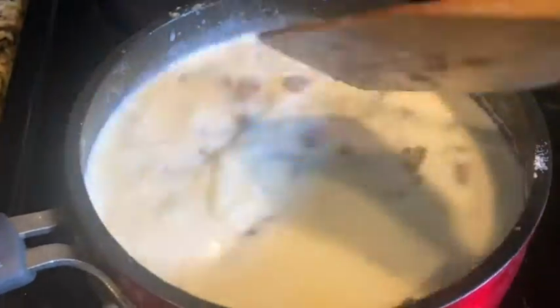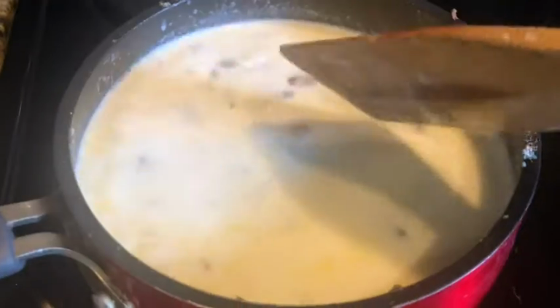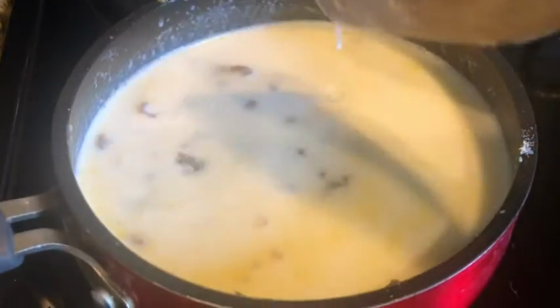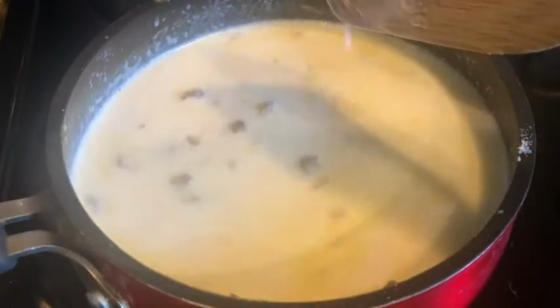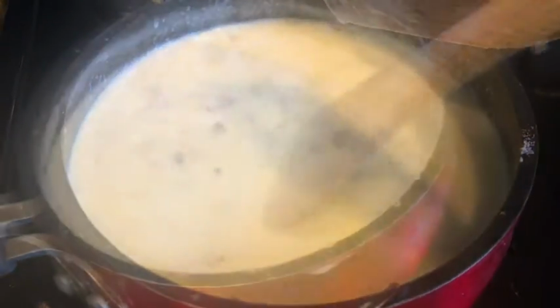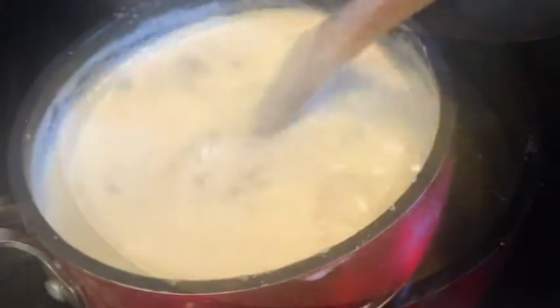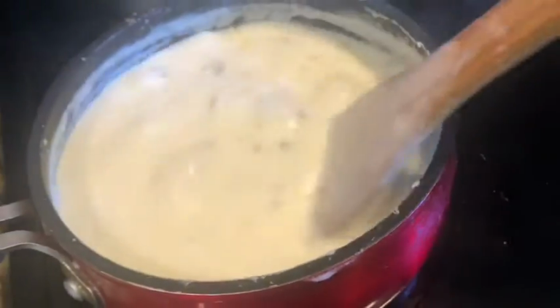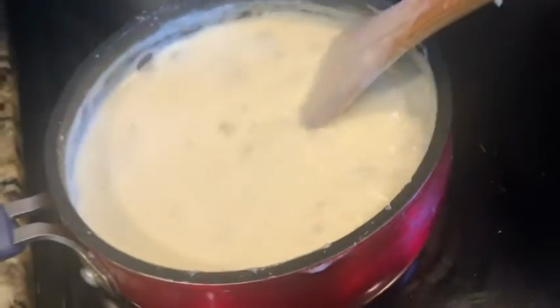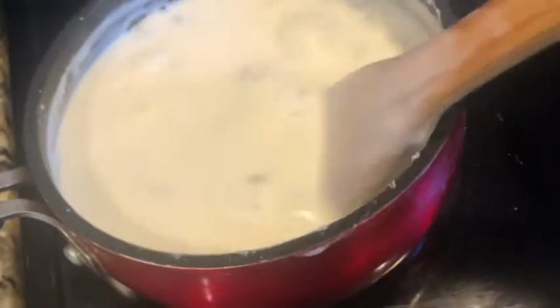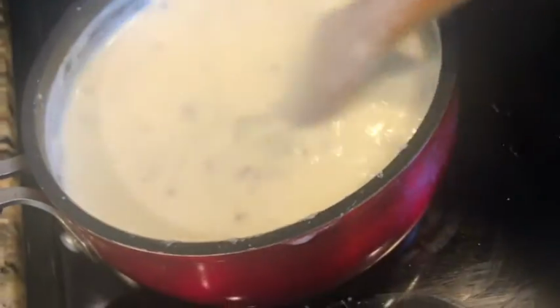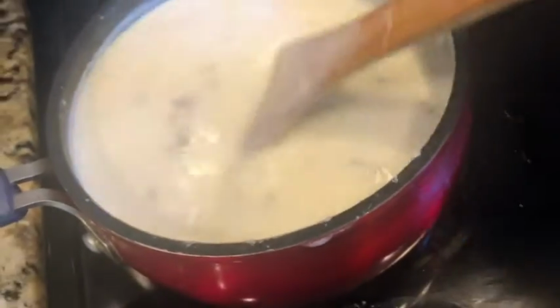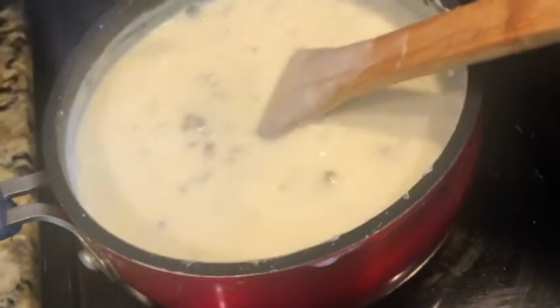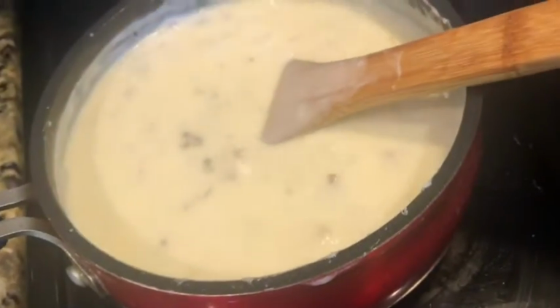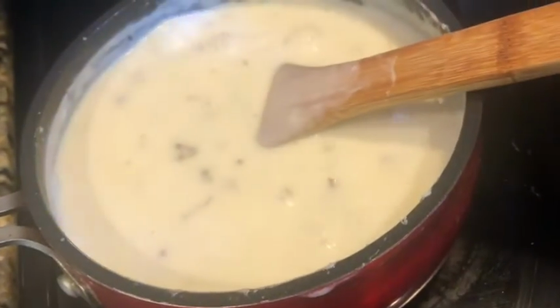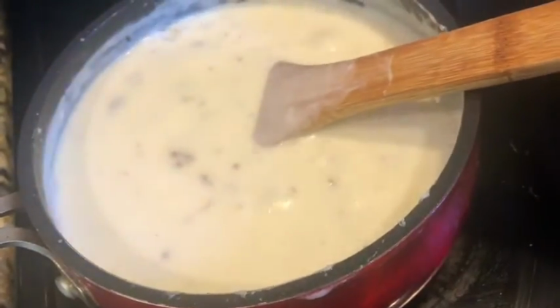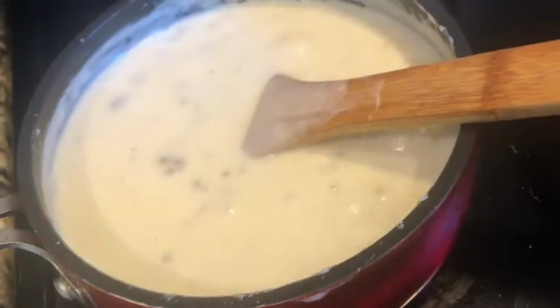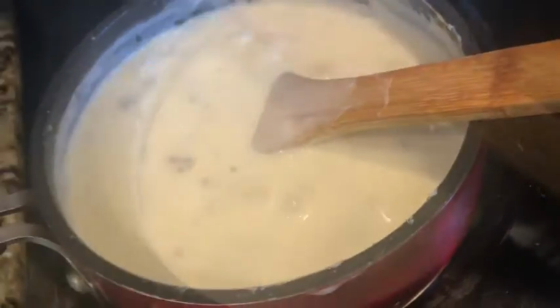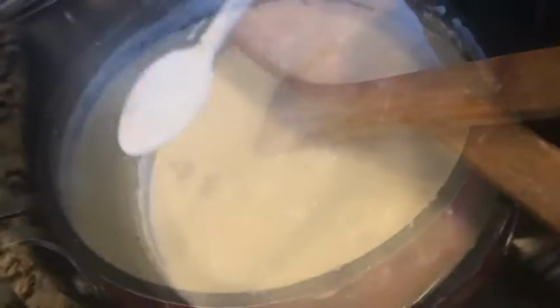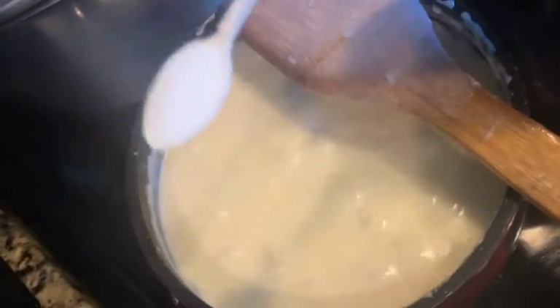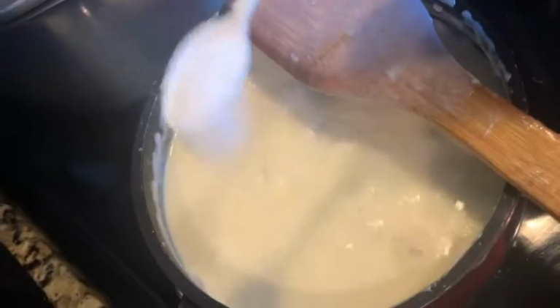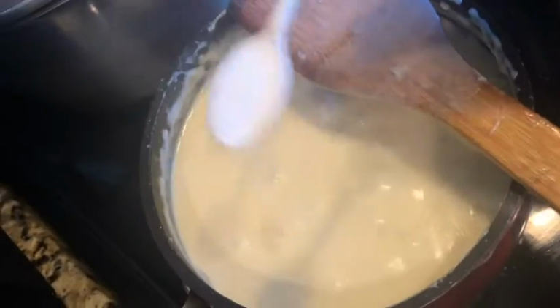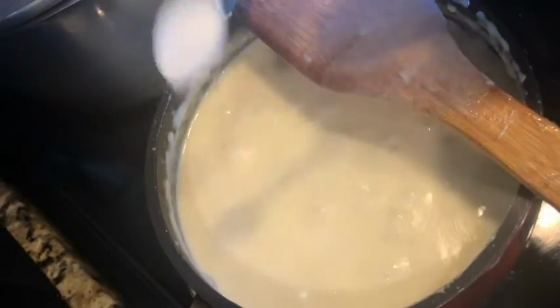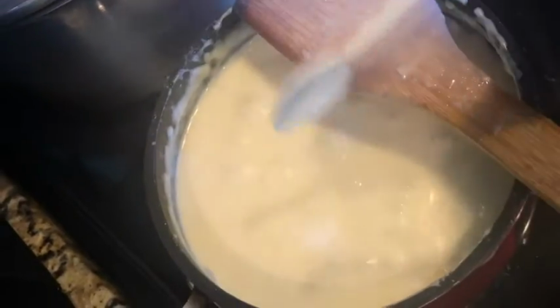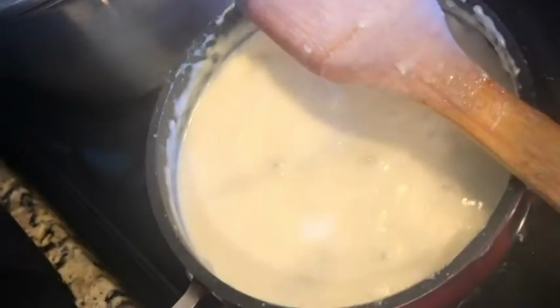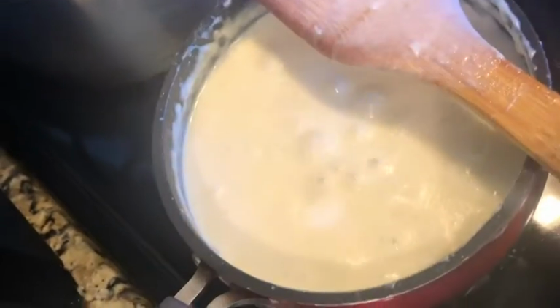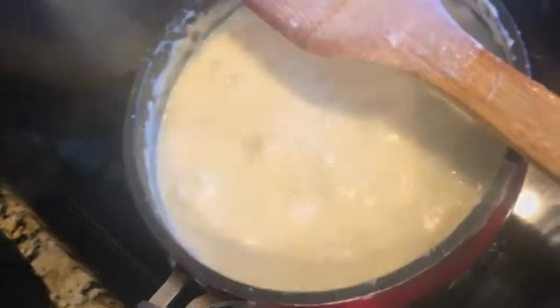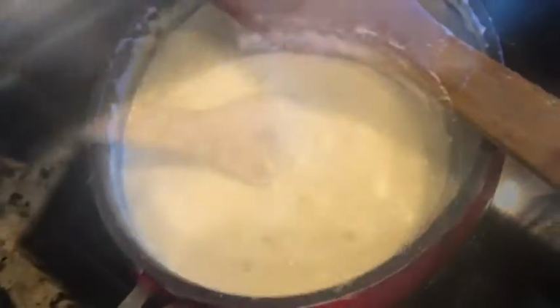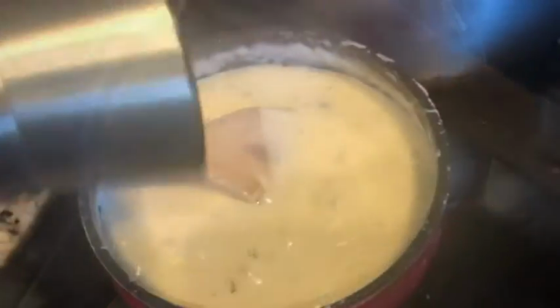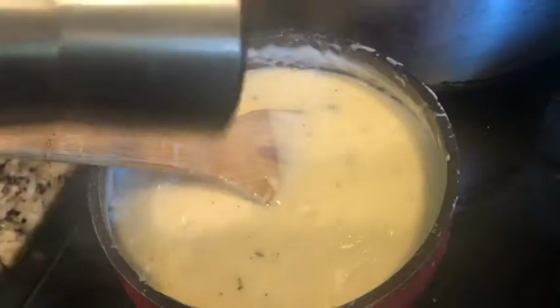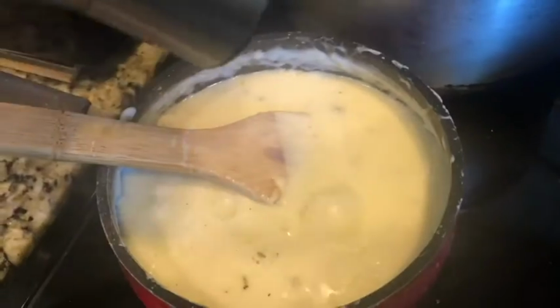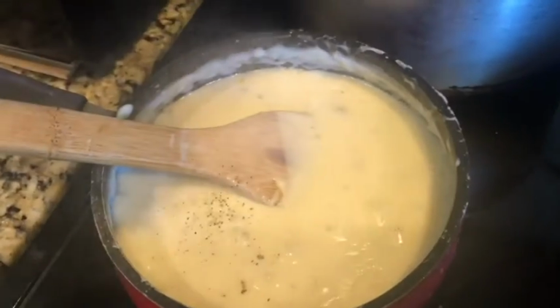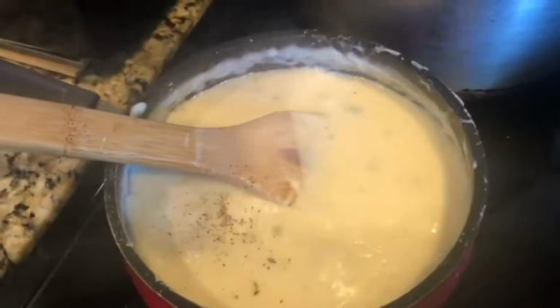Before you add in your salt and pepper — you just add however much you want, it's according to taste. I added in a teaspoon of salt and just a little bit of pepper.